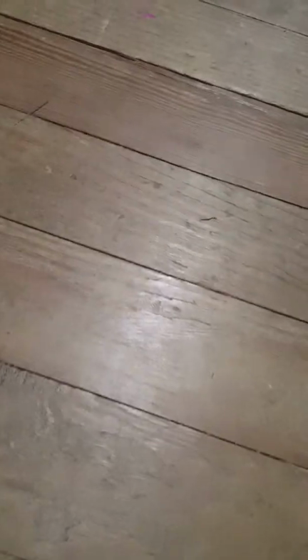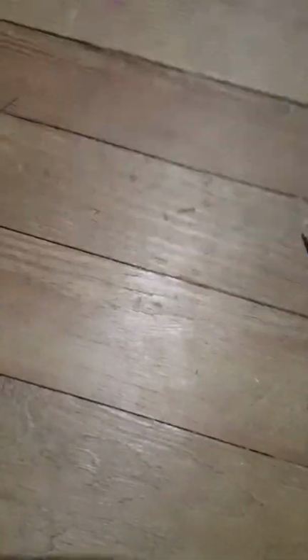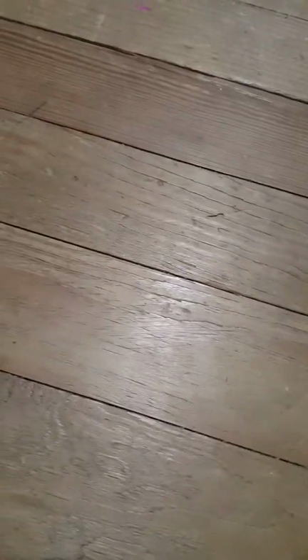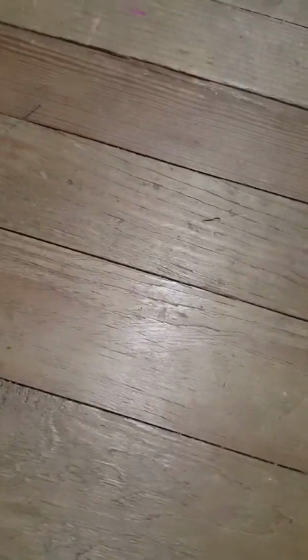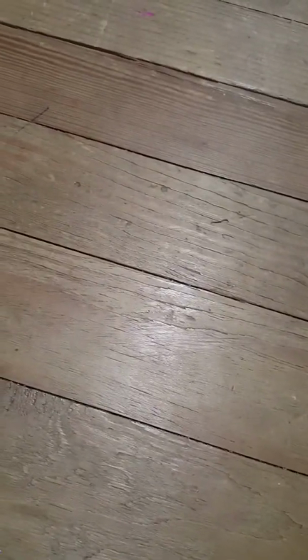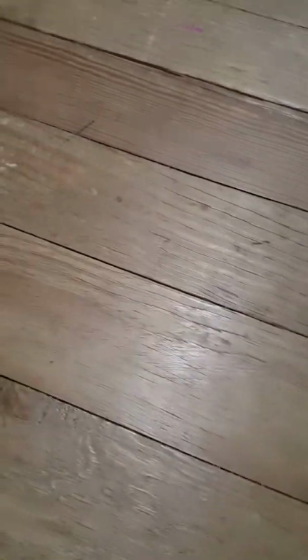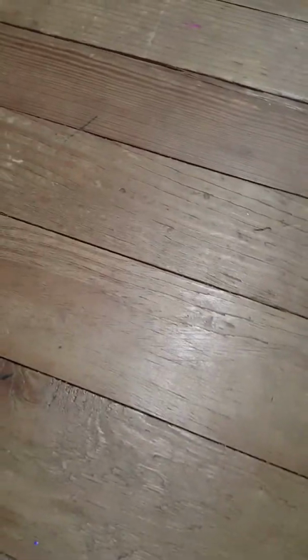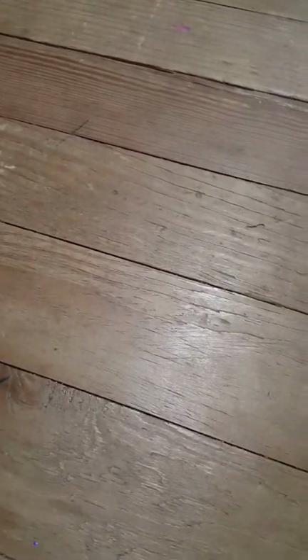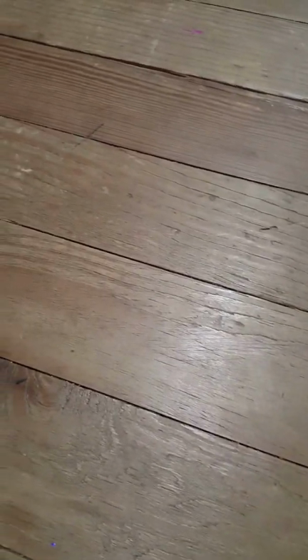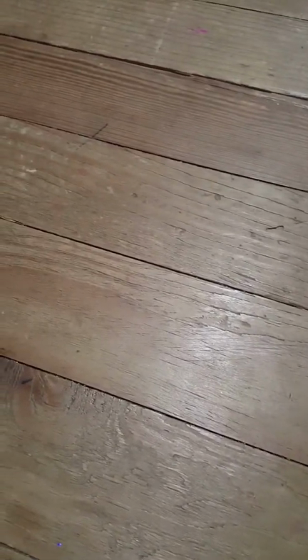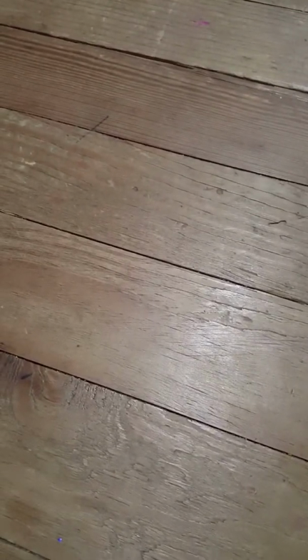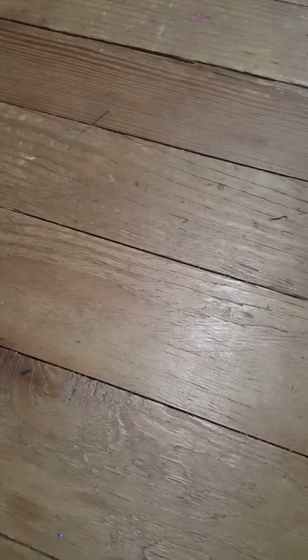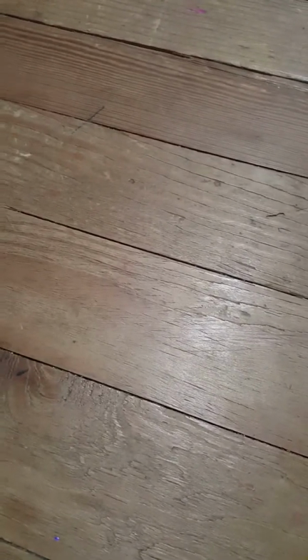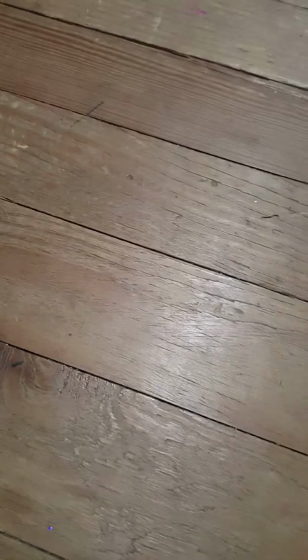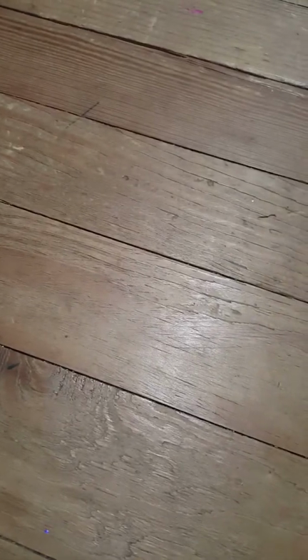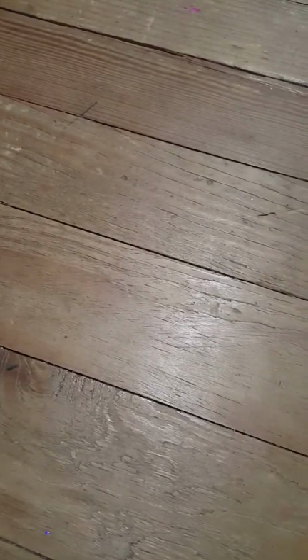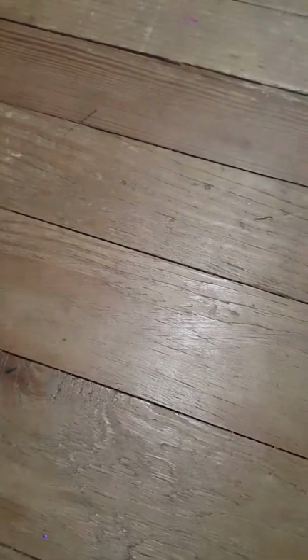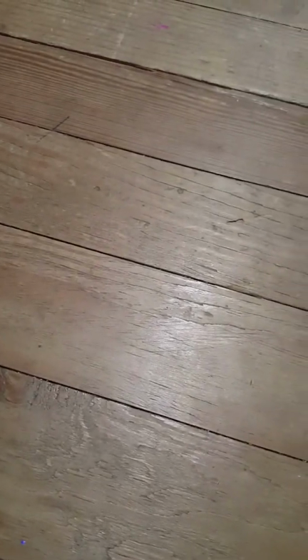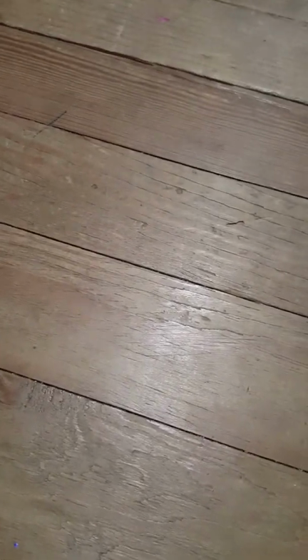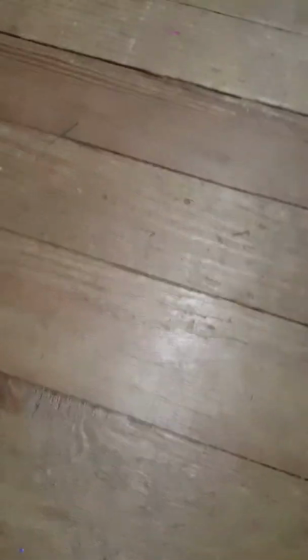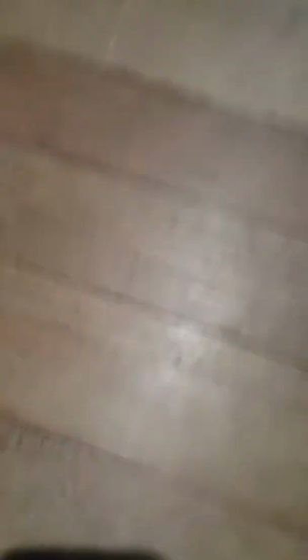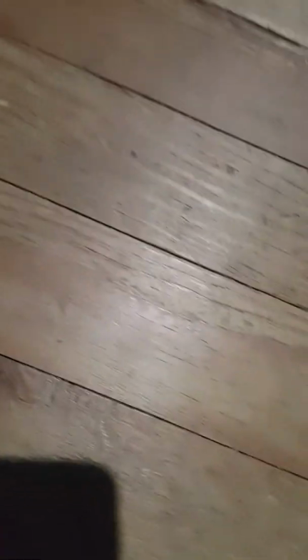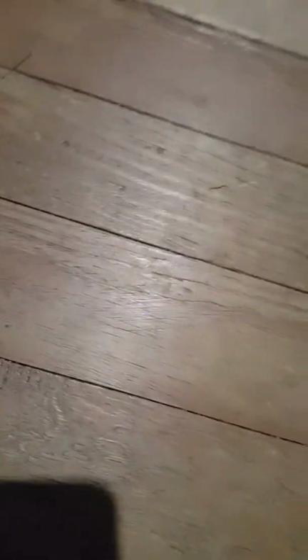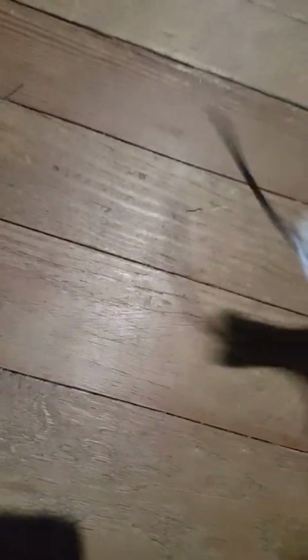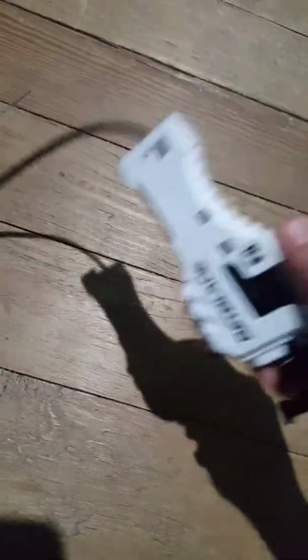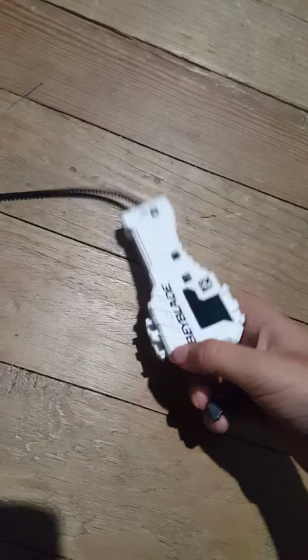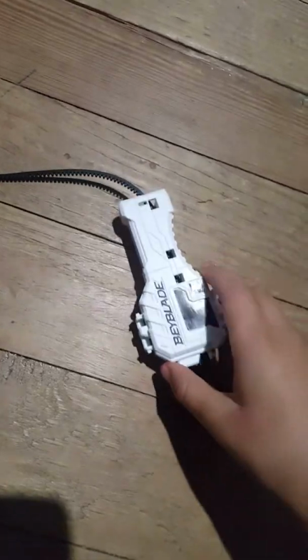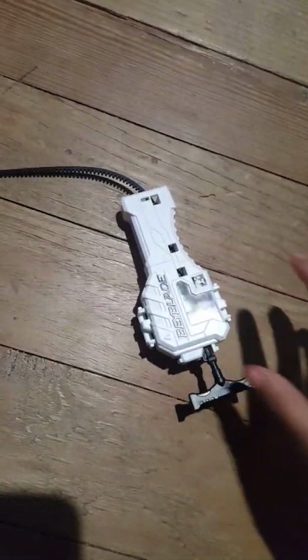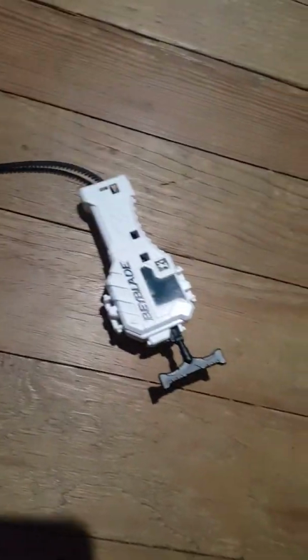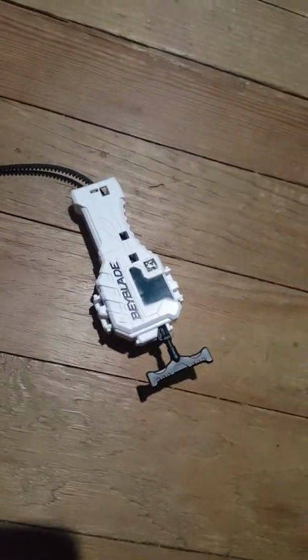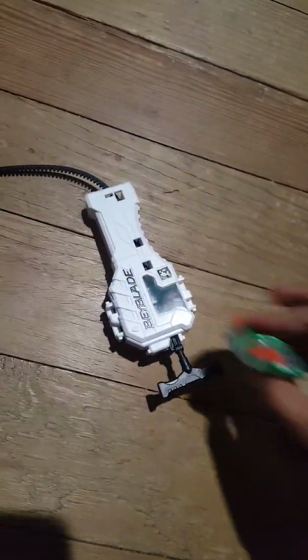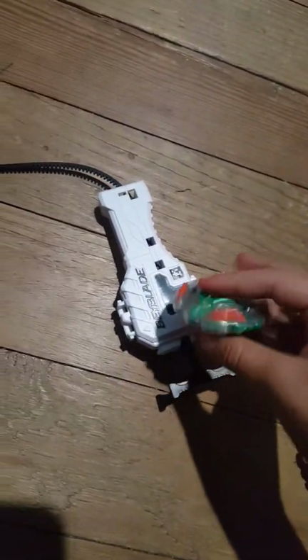Hi guys, today I'm going to be reviewing some new stuff that I got. I did not unbox it, but I will unbox a different one. So I'm going to review my Beyblade Launcher and my Beyblades.